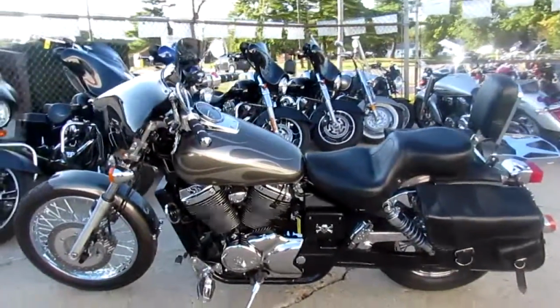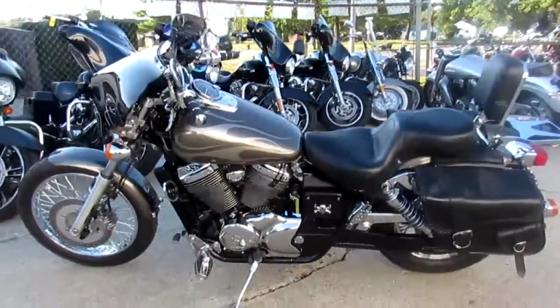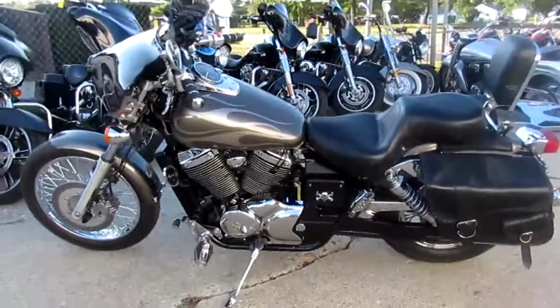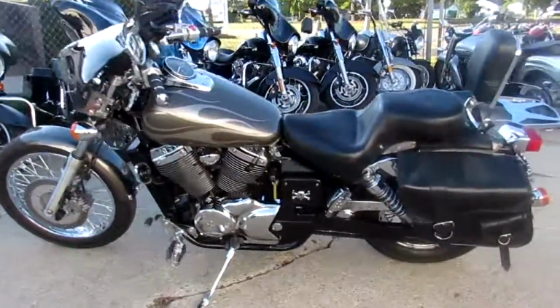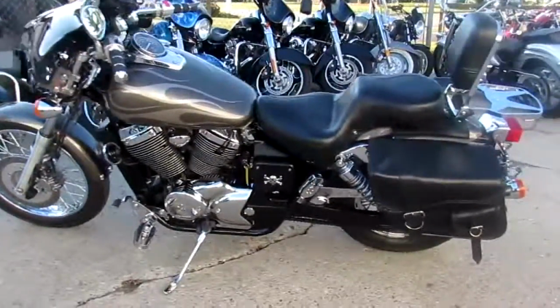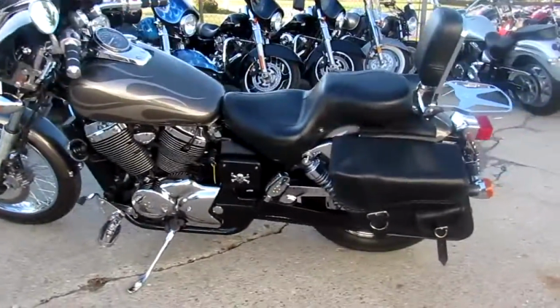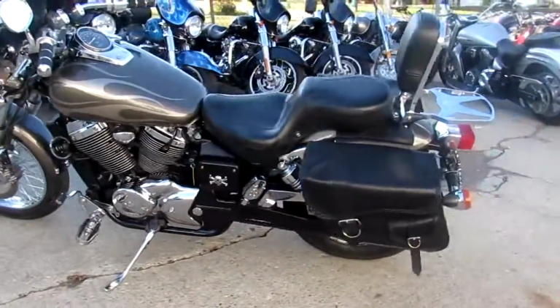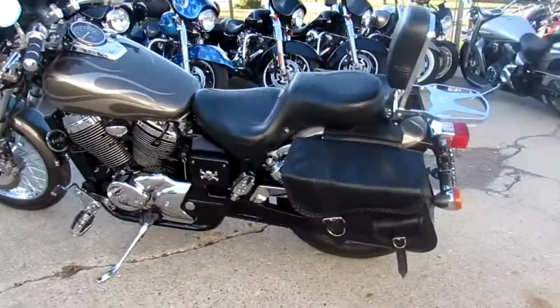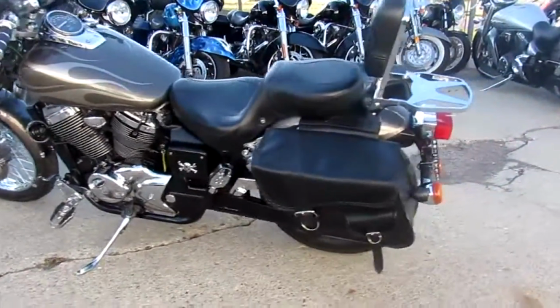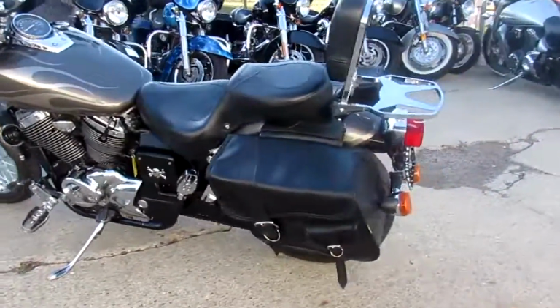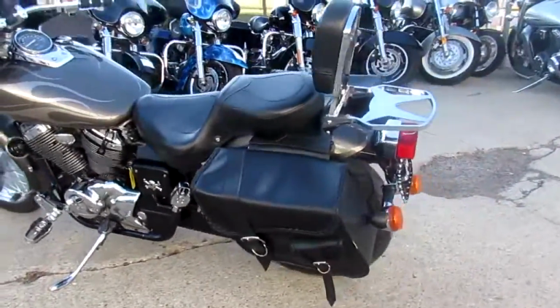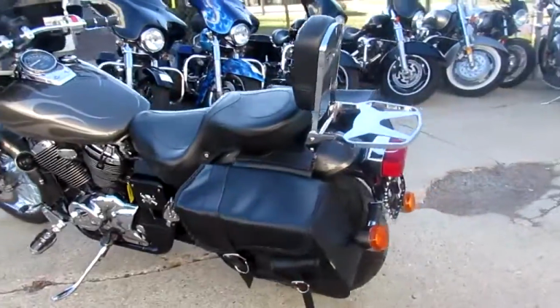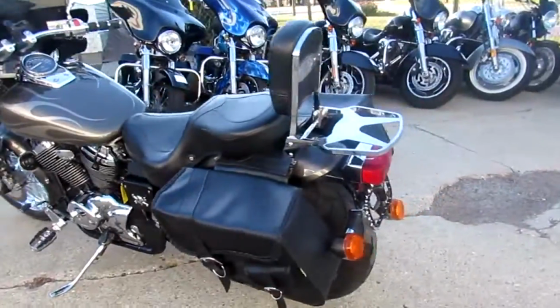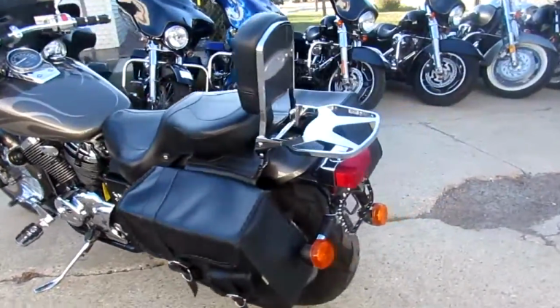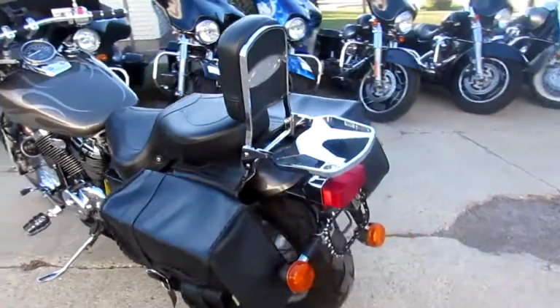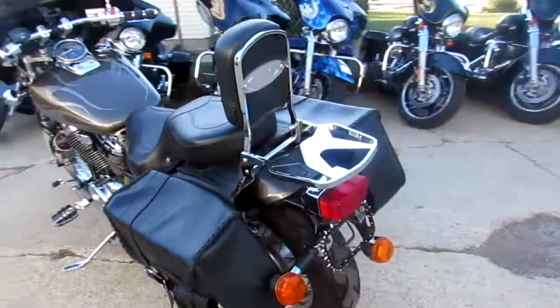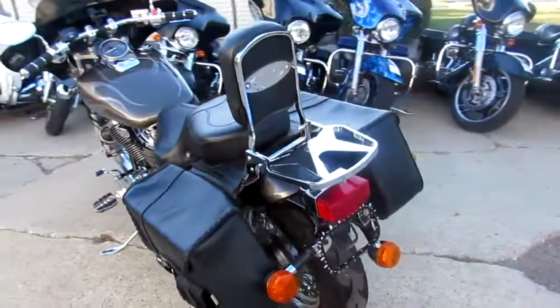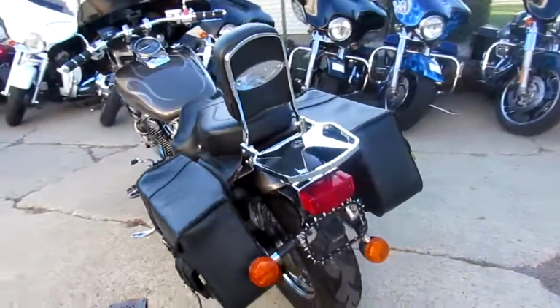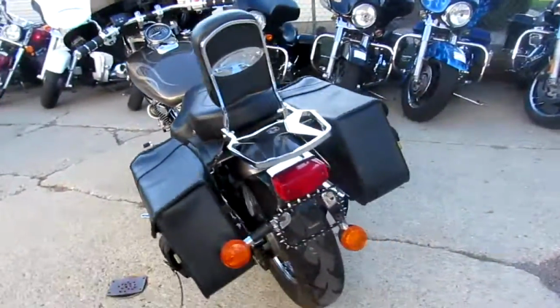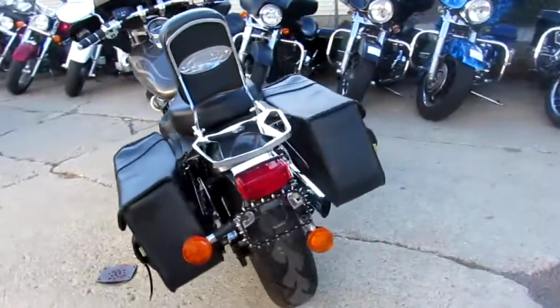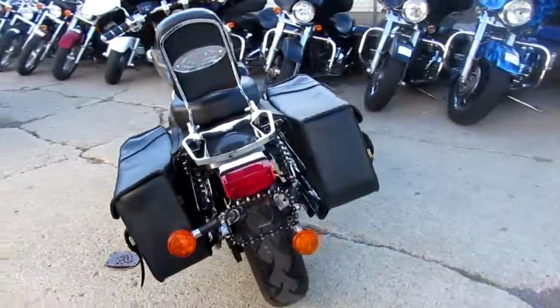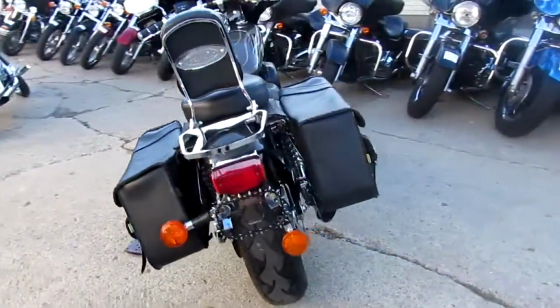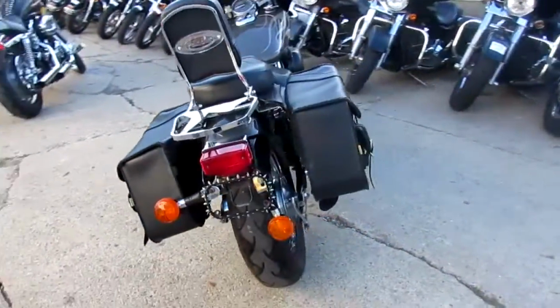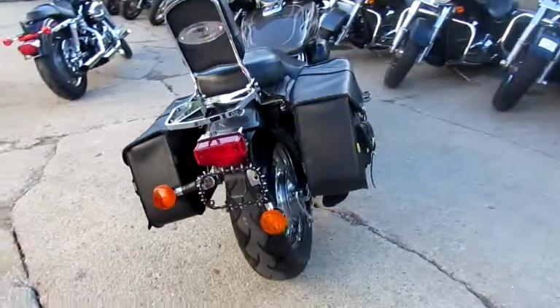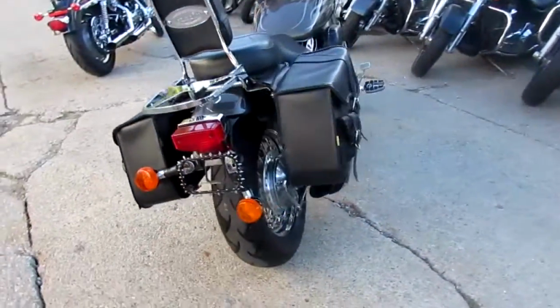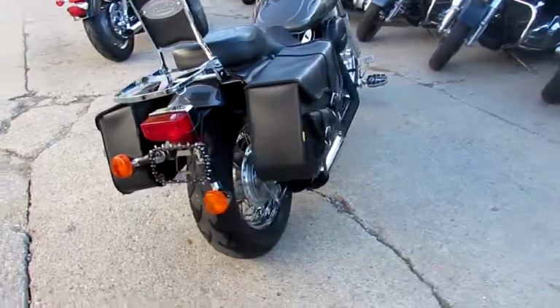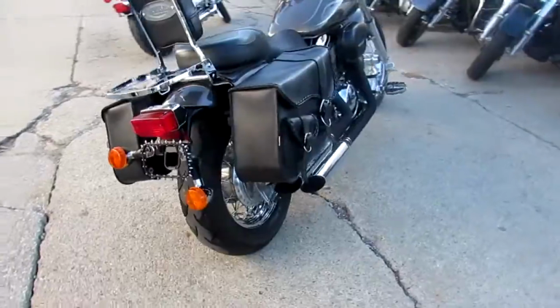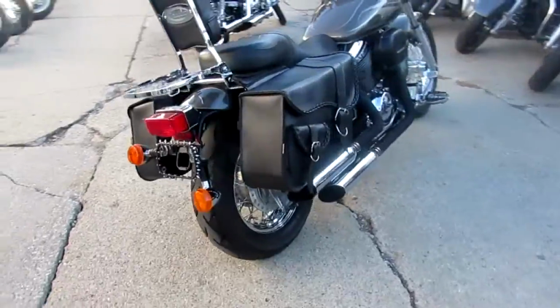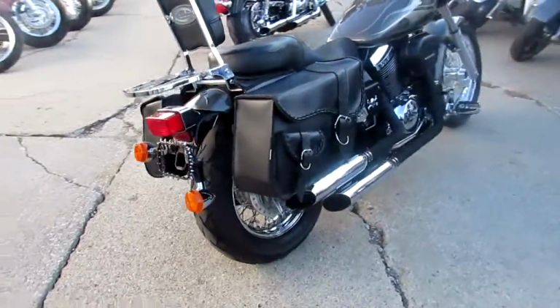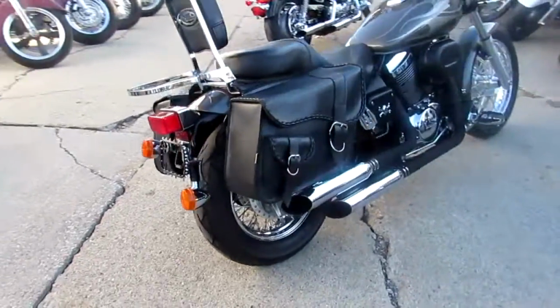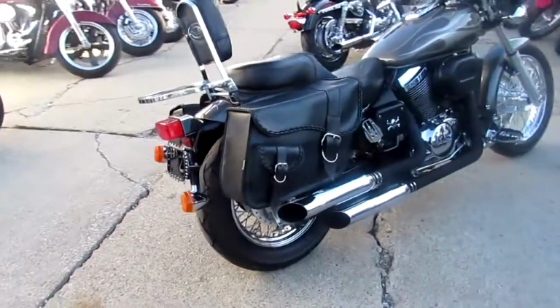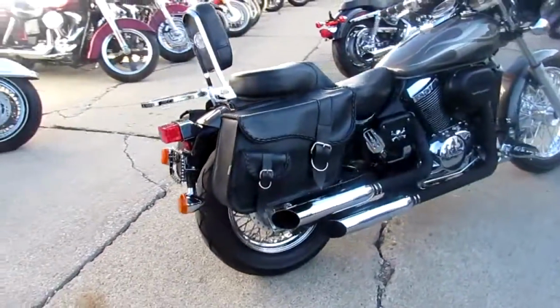Anybody looking for a nice cruiser, we got them here at Approval Powersports. We got over 500 used bikes in our showroom. It's the second of October, so we got a lot of riding season left — we're standing out here doing videos in our t-shirts, it's just gorgeous out.